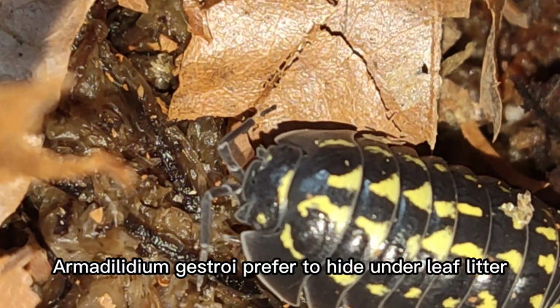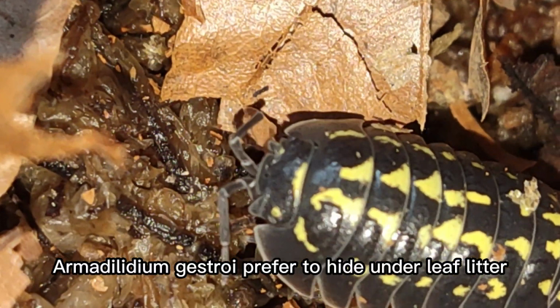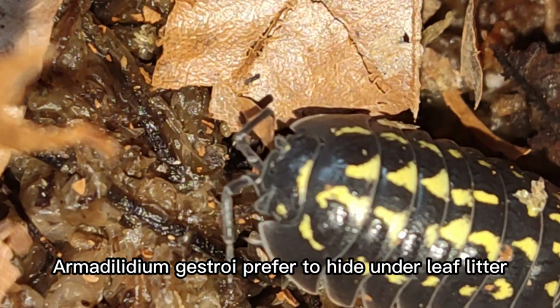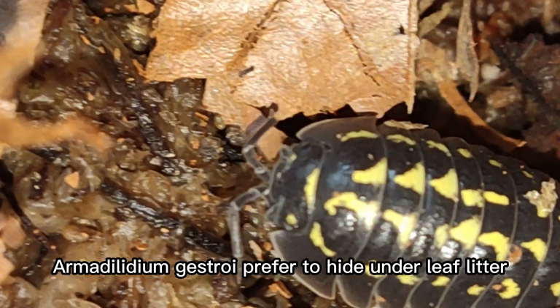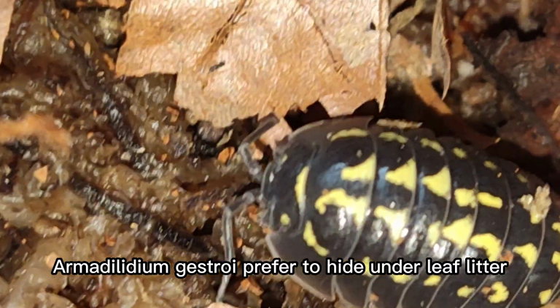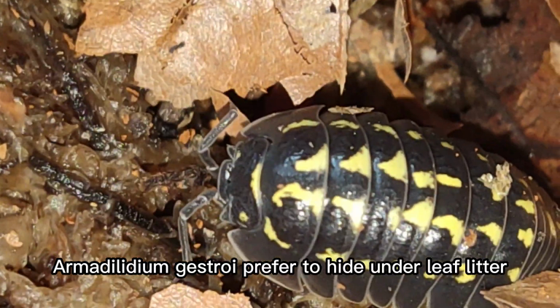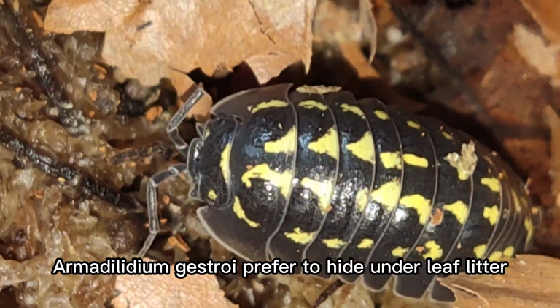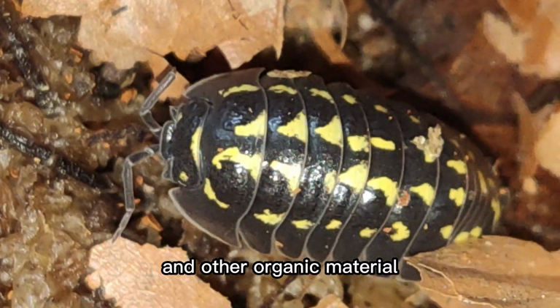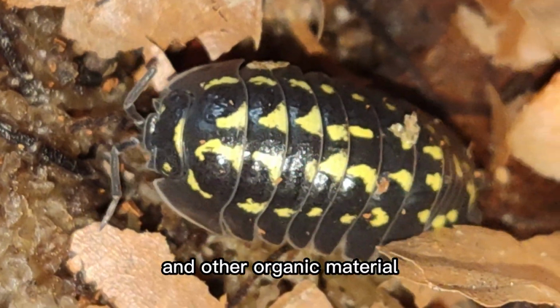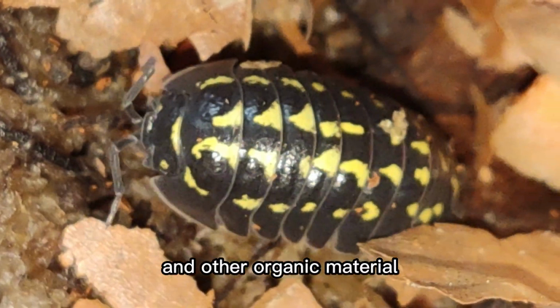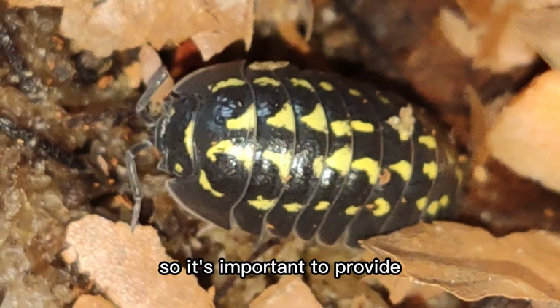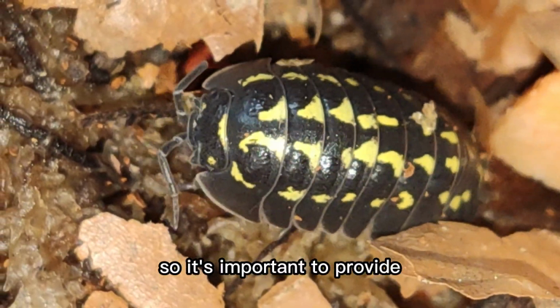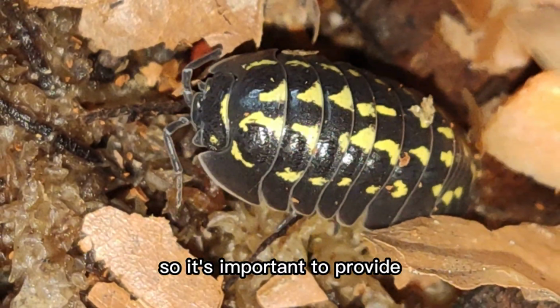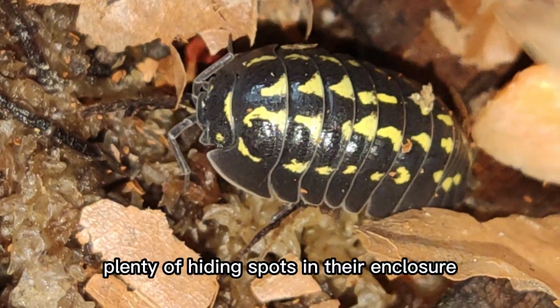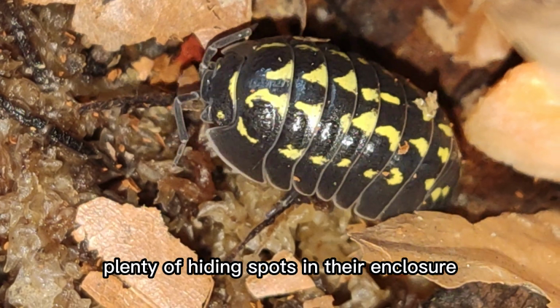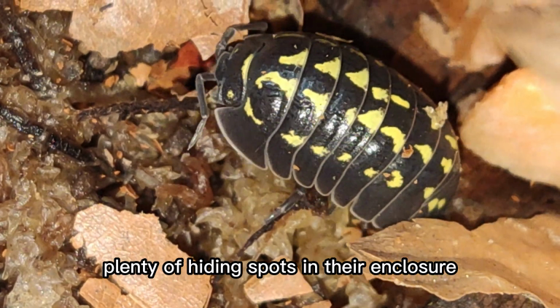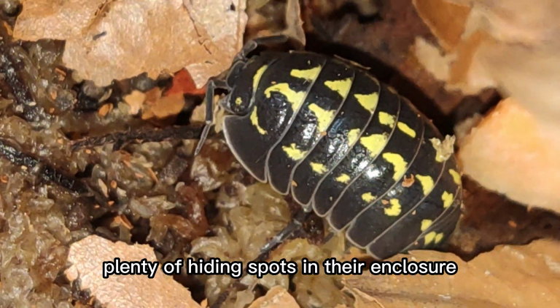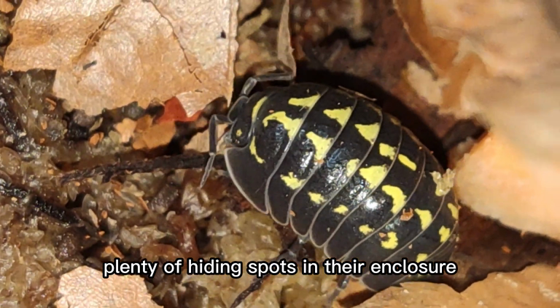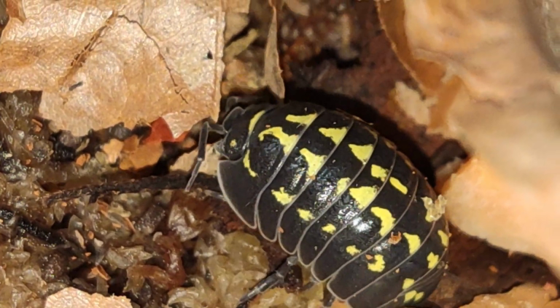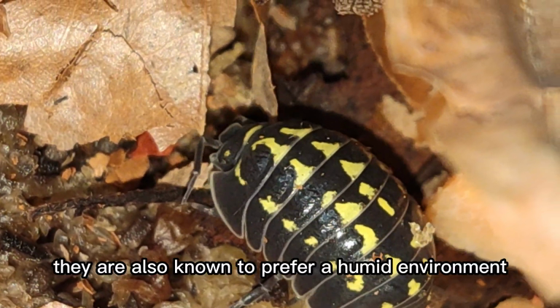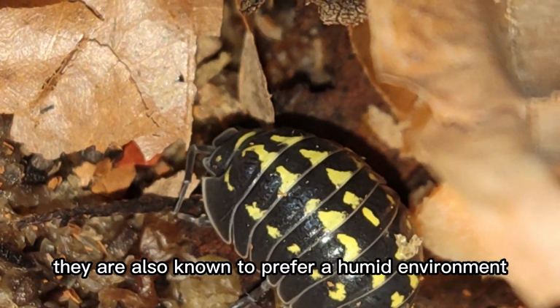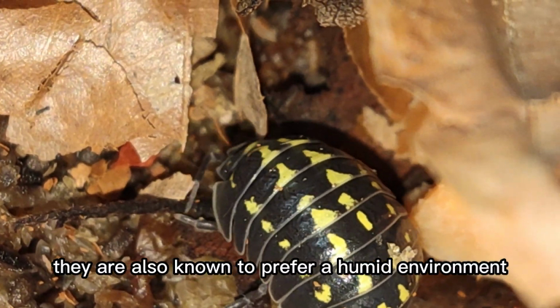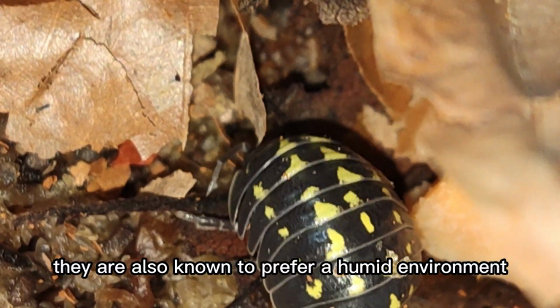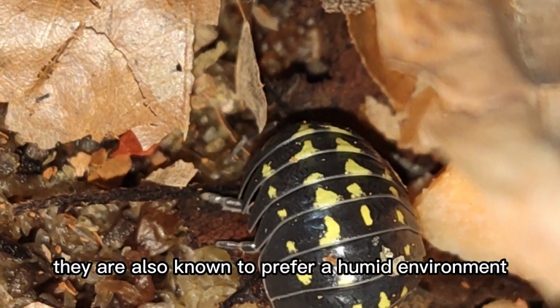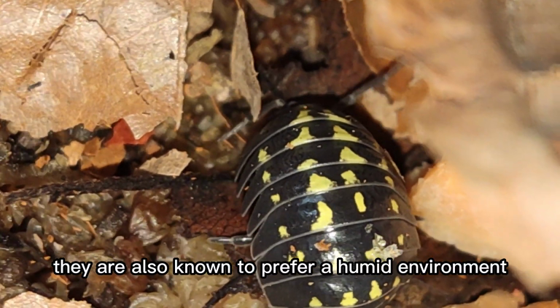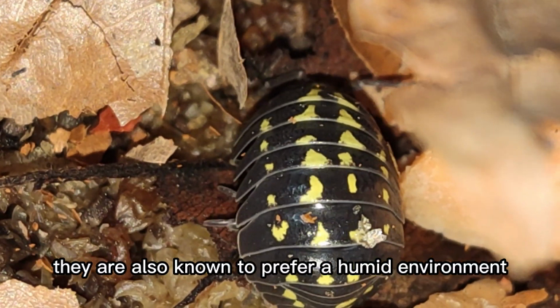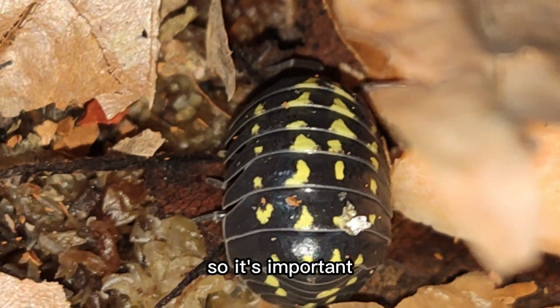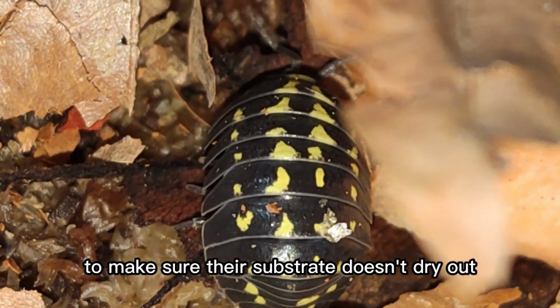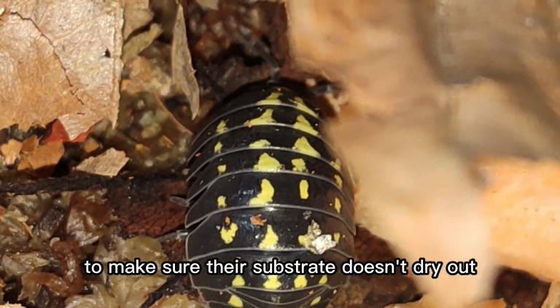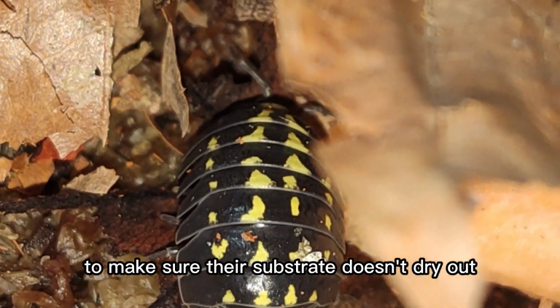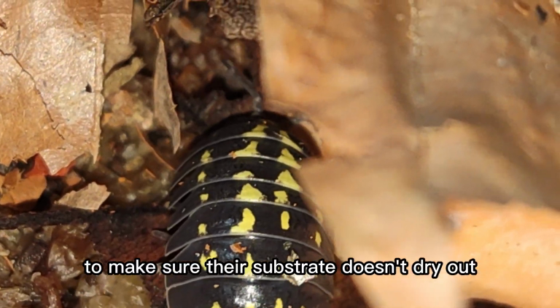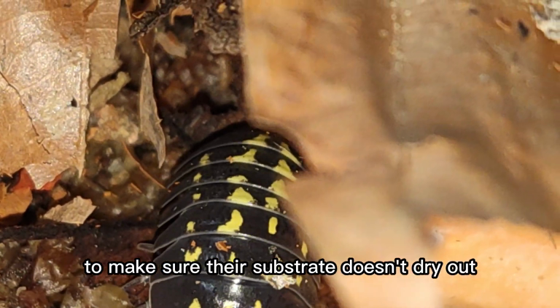Armididilium gestroi prefer to hide under leaf litter and other organic material, so it's important to provide plenty of hiding spots in their enclosure. They are also known to prefer a humid environment, so it's important to make sure their substrate doesn't dry out.